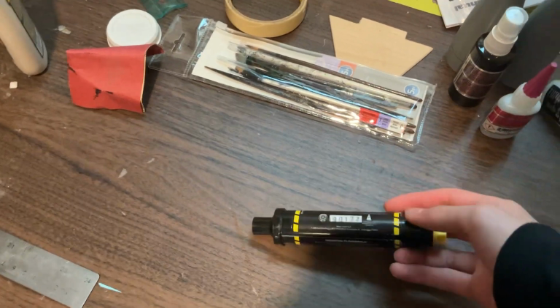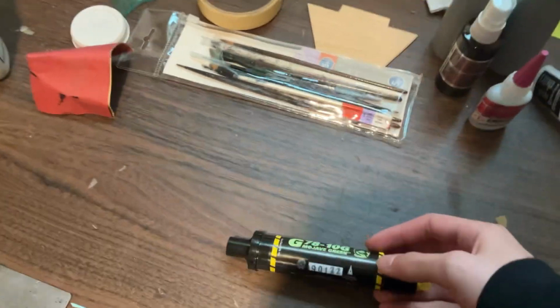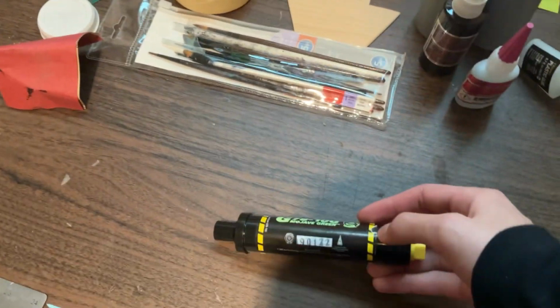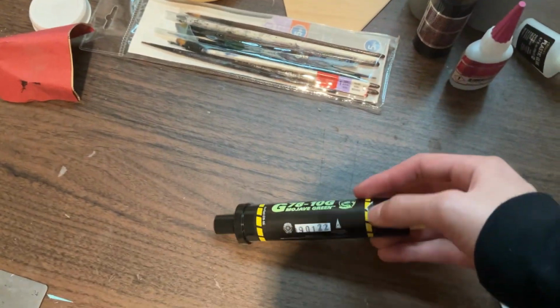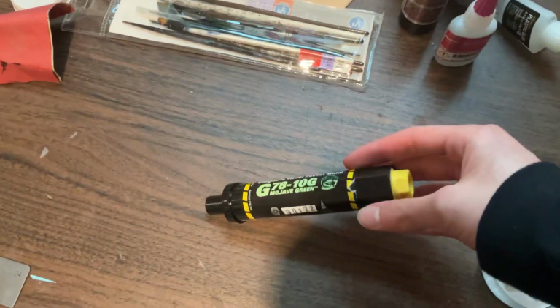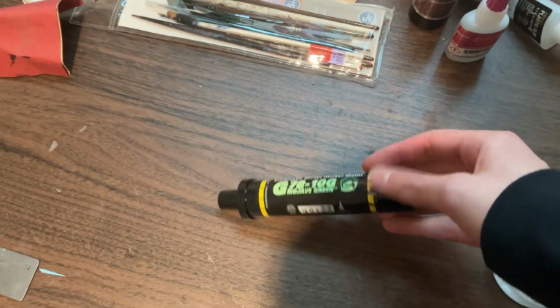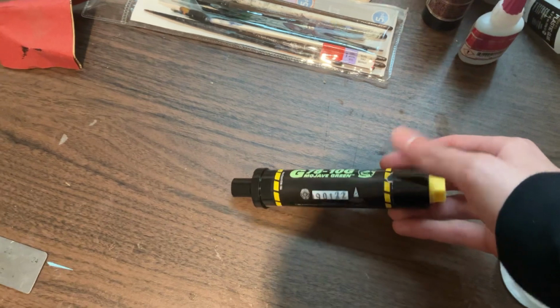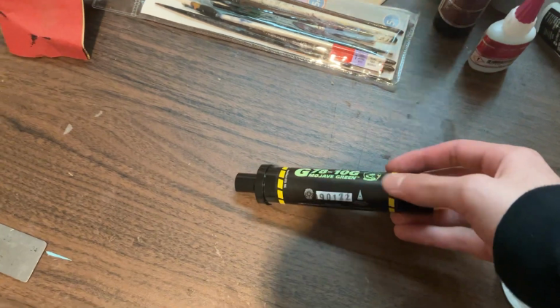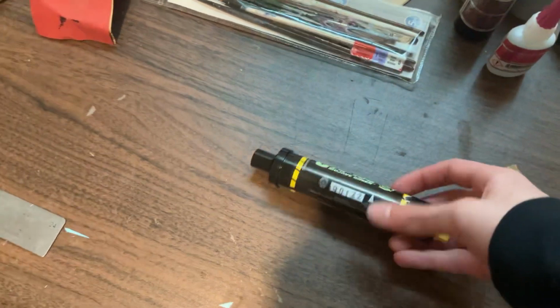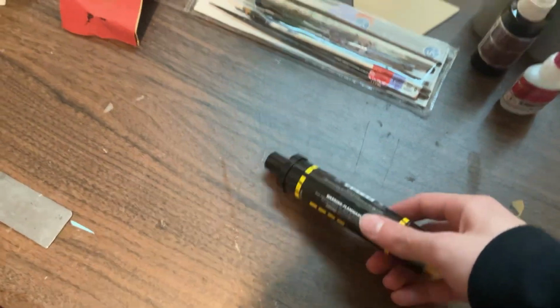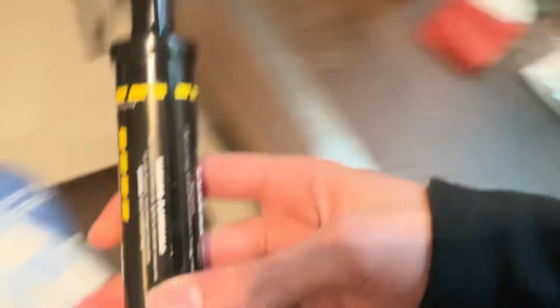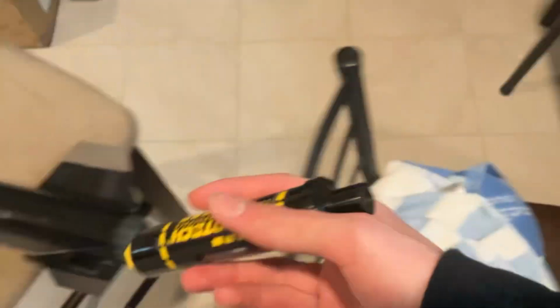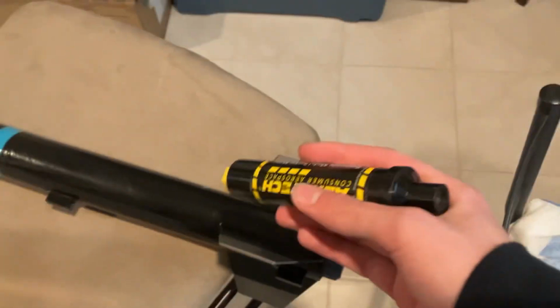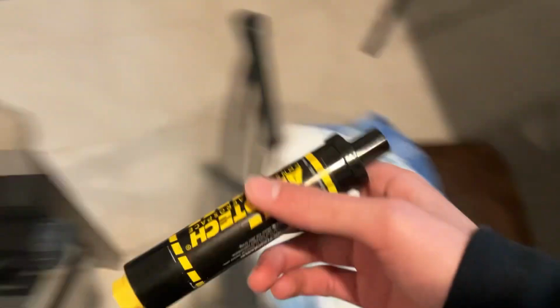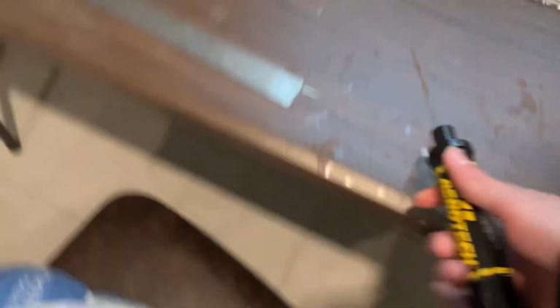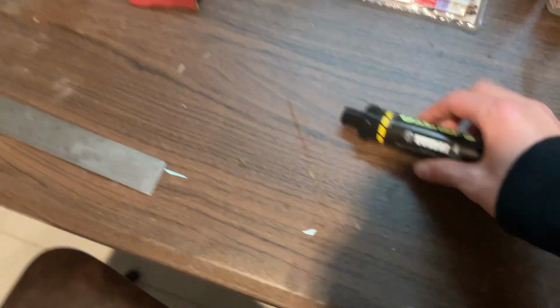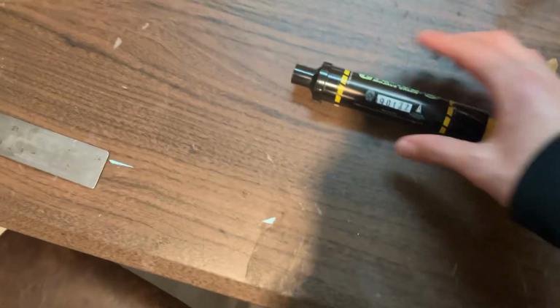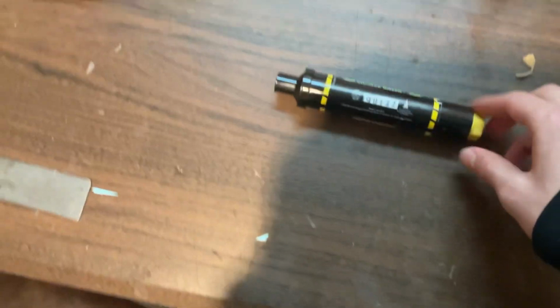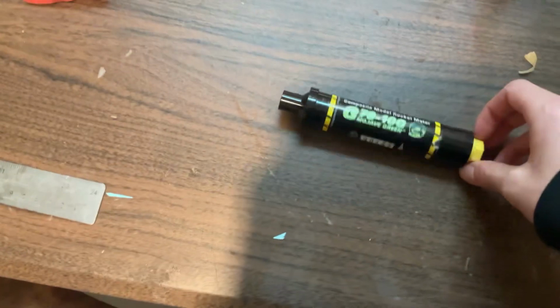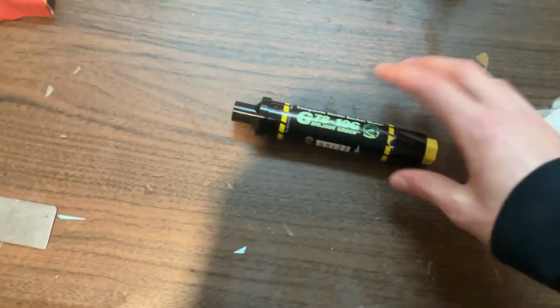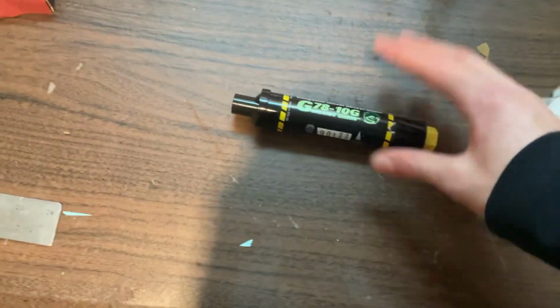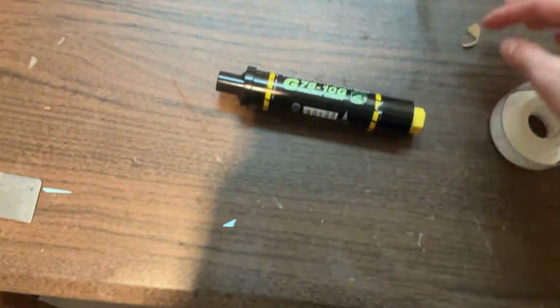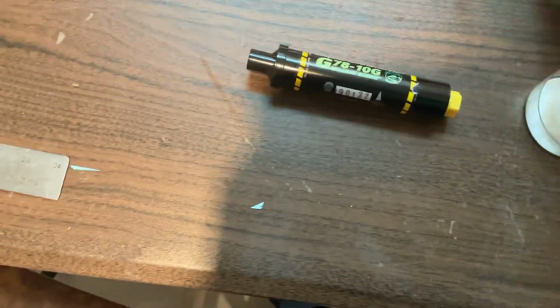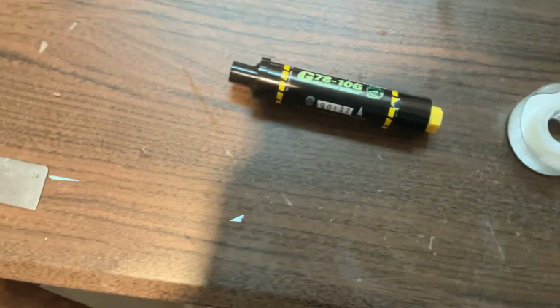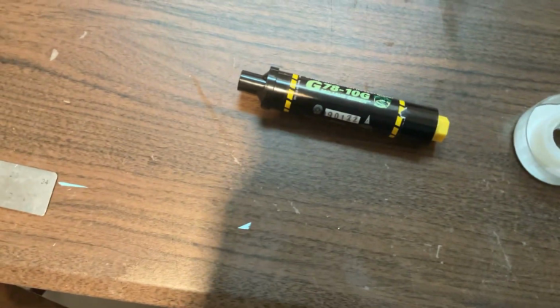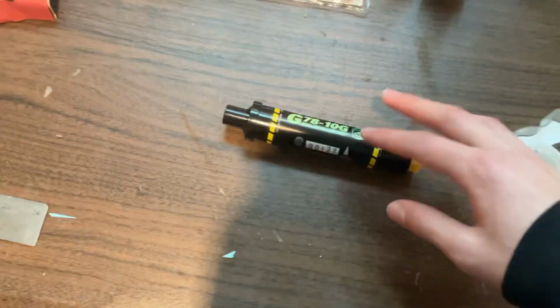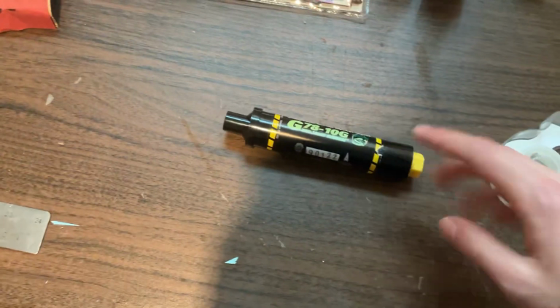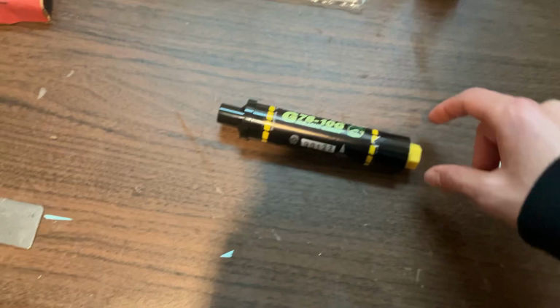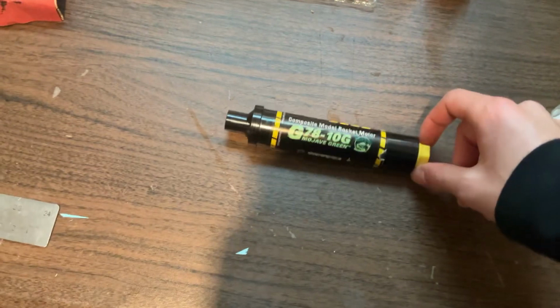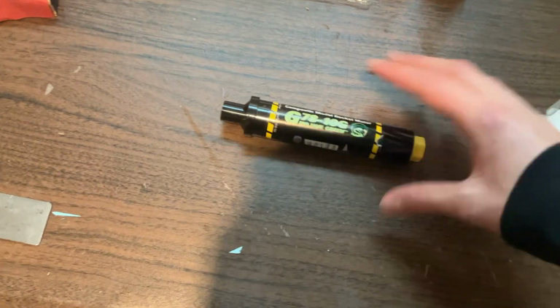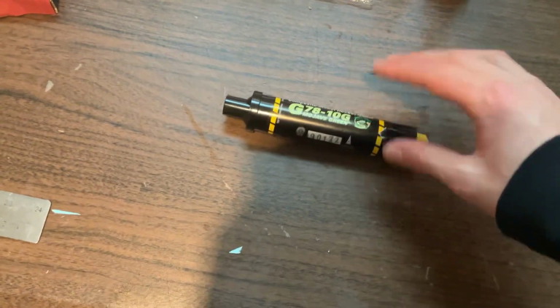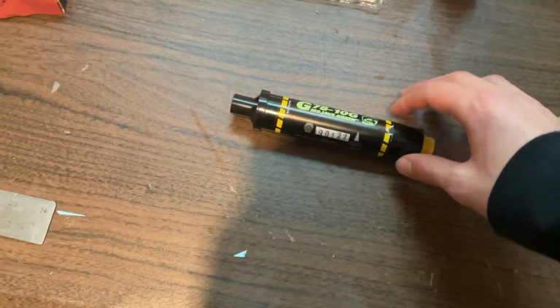The scuffage on the sticker is from test fitting it to this guy. I'm not going to launch it on that guy. It is fun to build. Imagine I don't need gloves to handle it now.